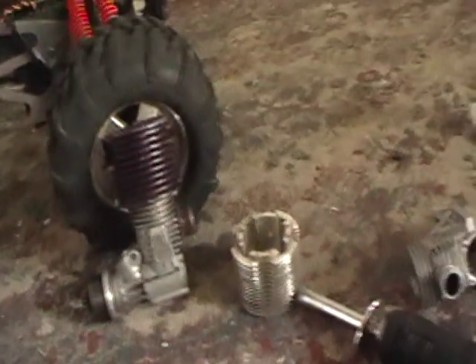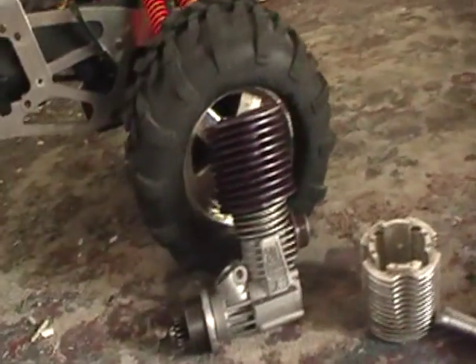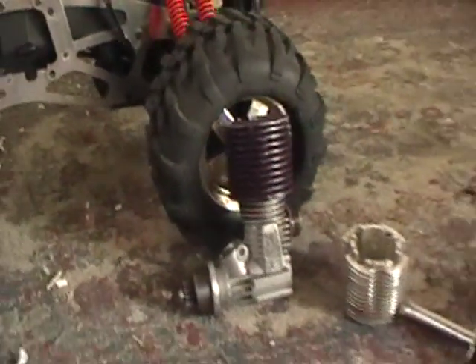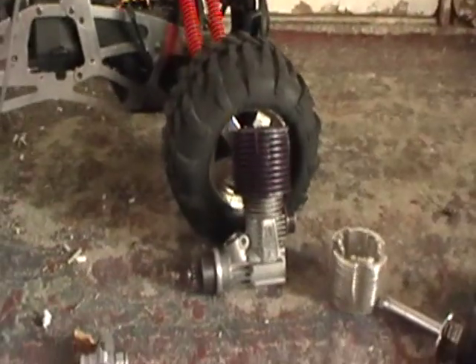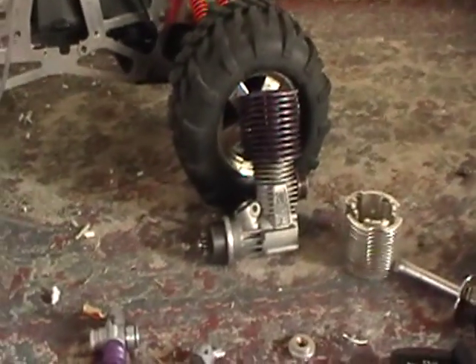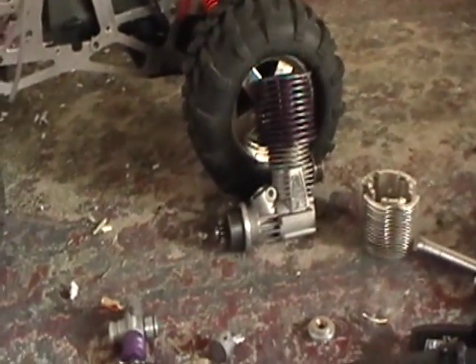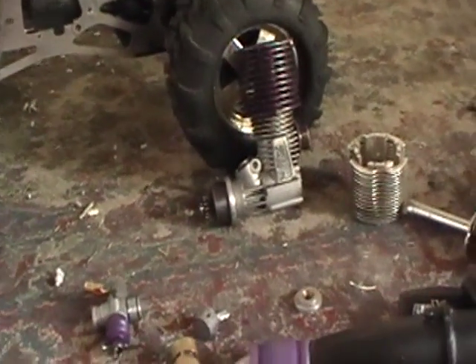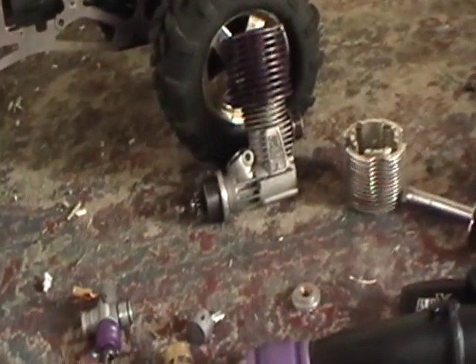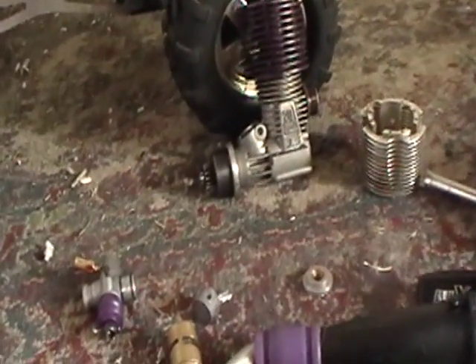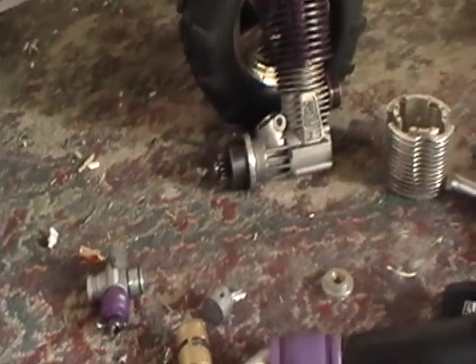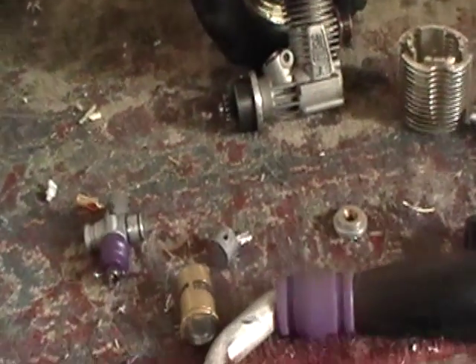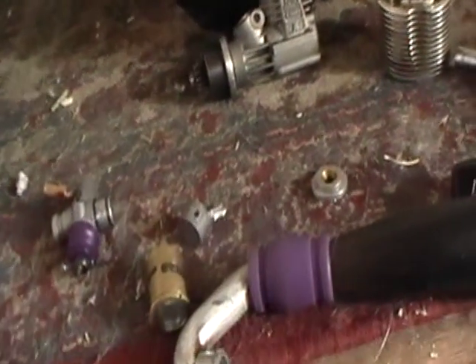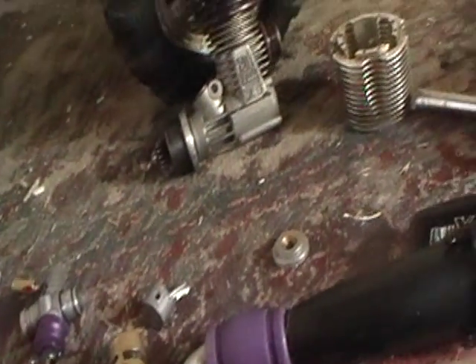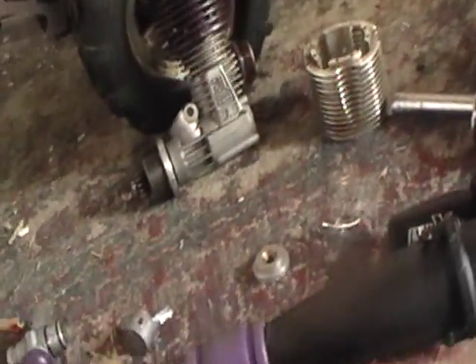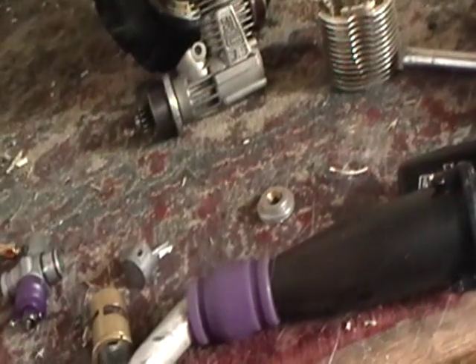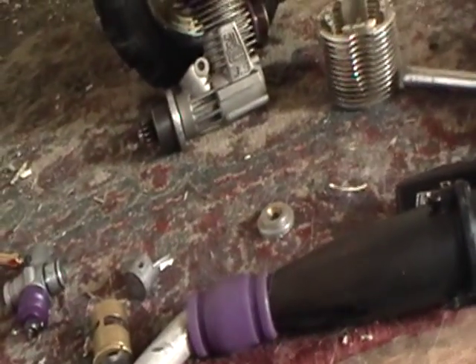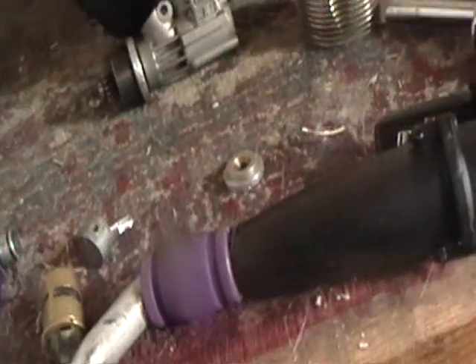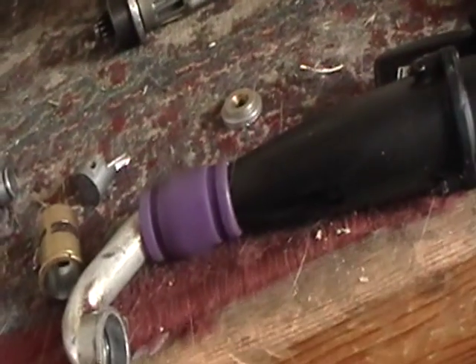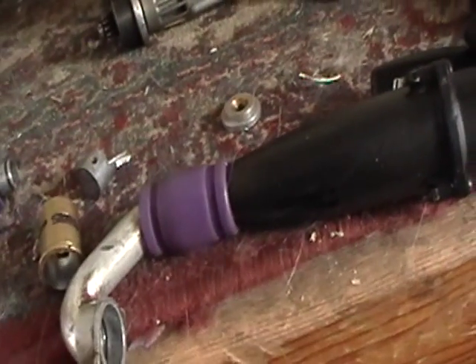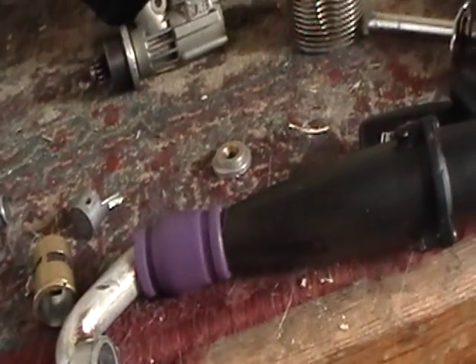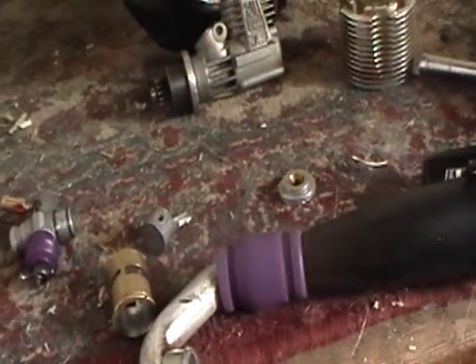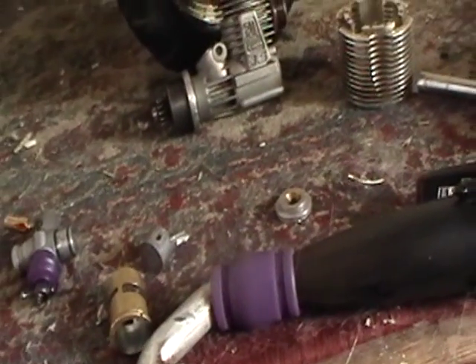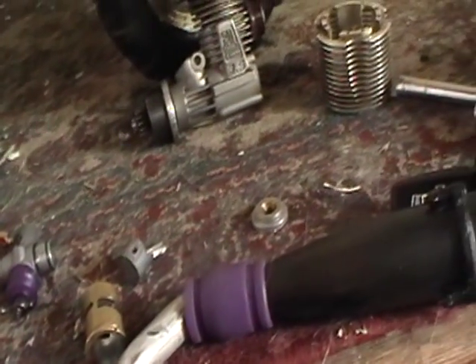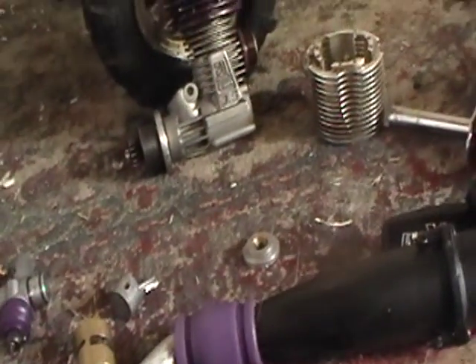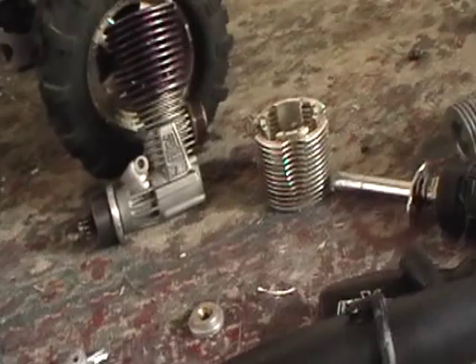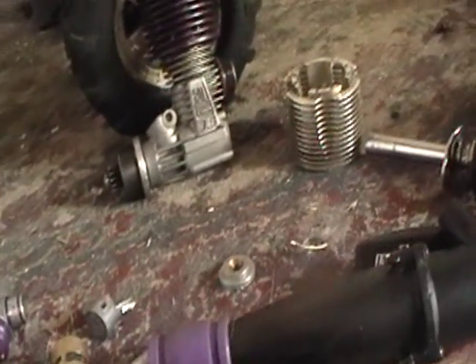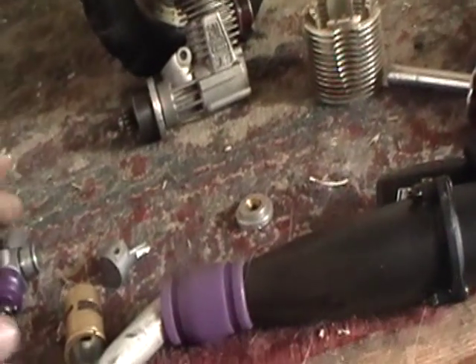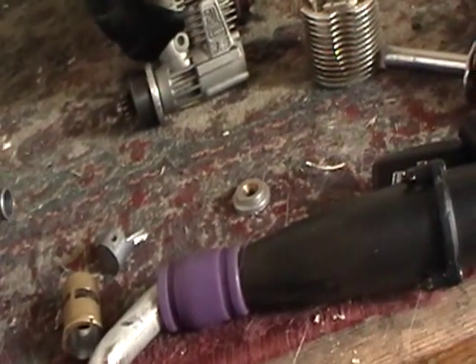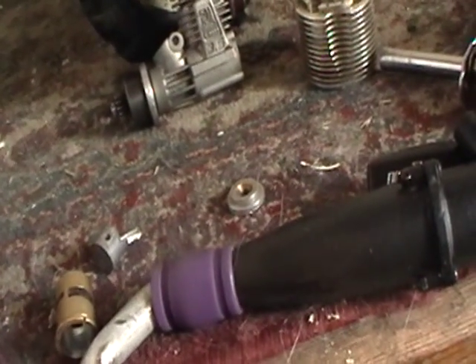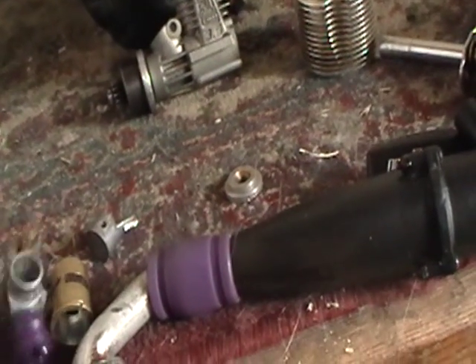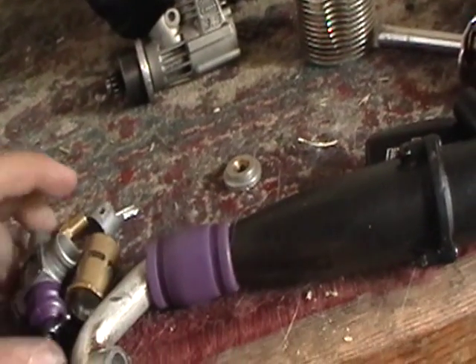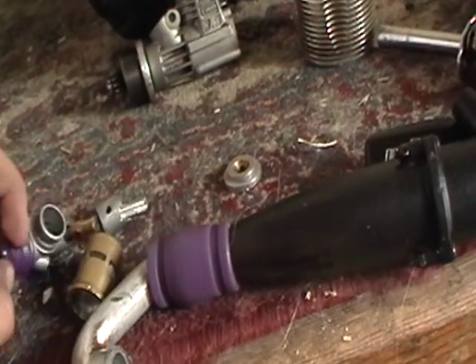It's got scavenging strokes like a gasoline engine. And it's compression ignition like a diesel engine. And it's premixed fuel like a diesel engine, or like a two-stroke gasoline engine too.